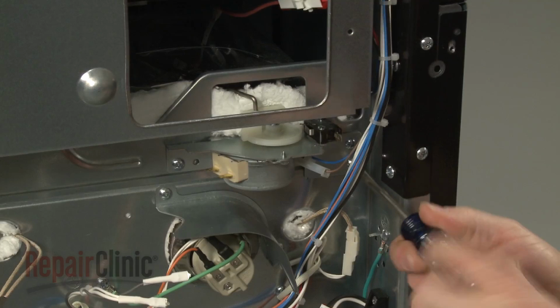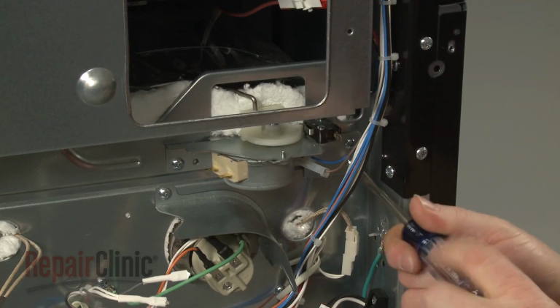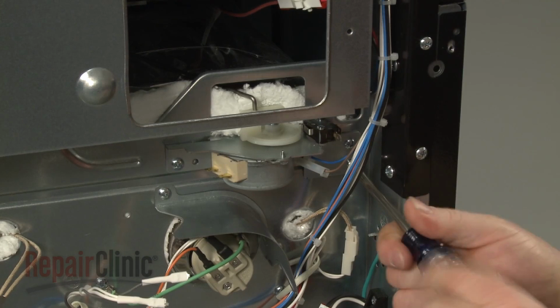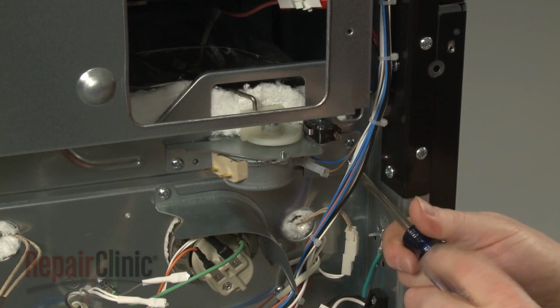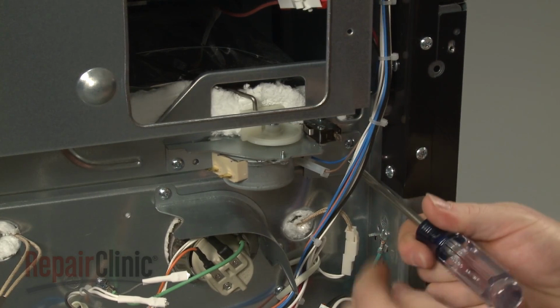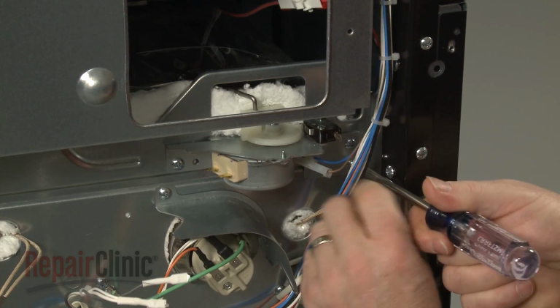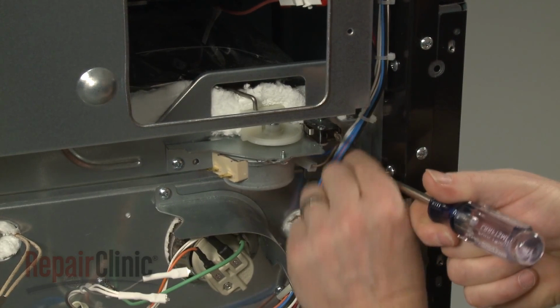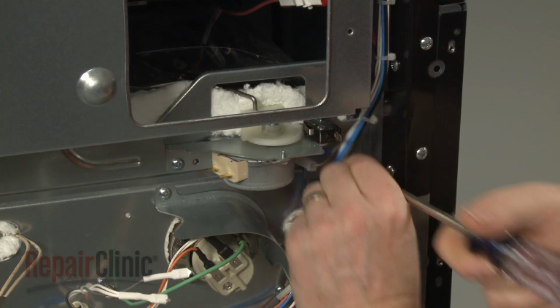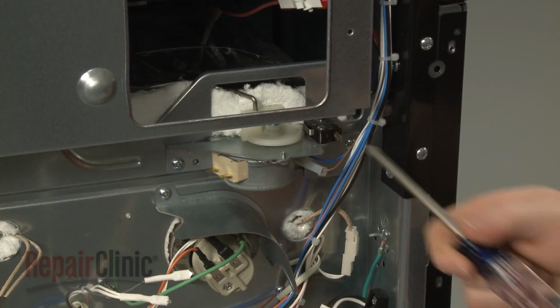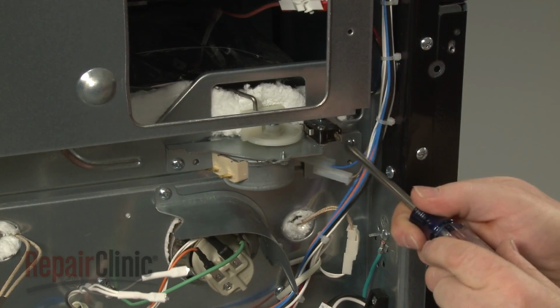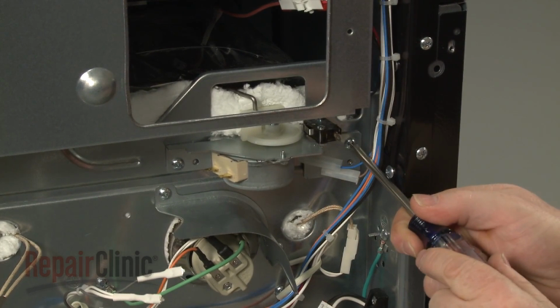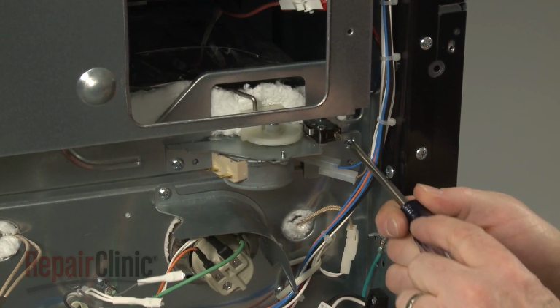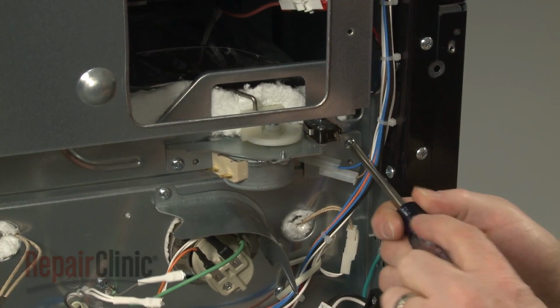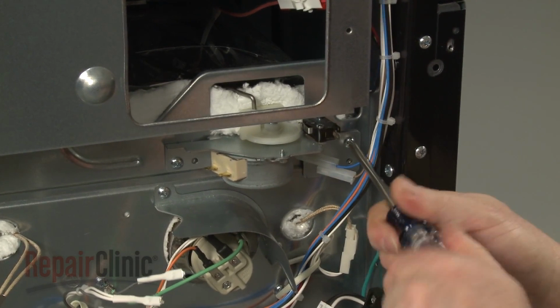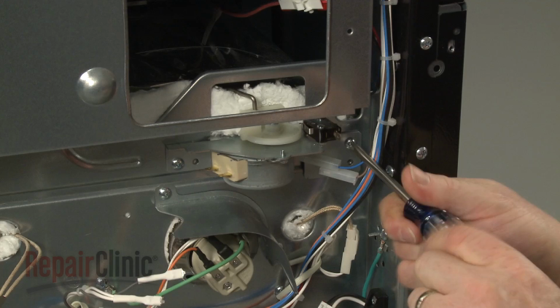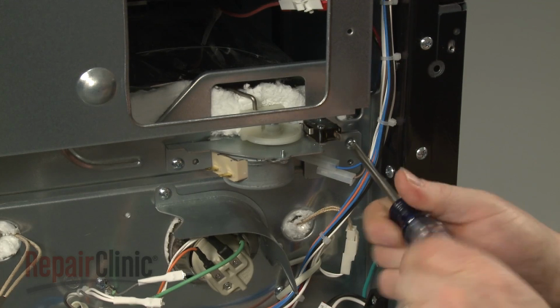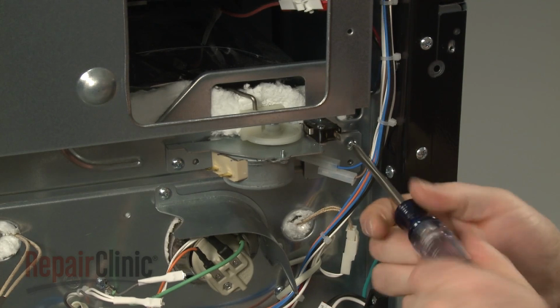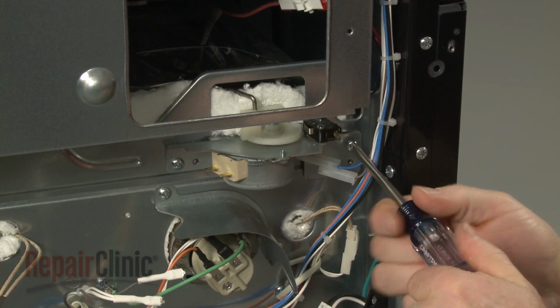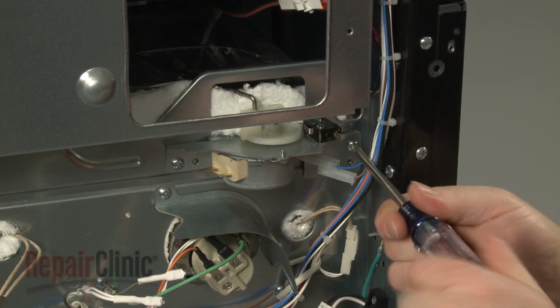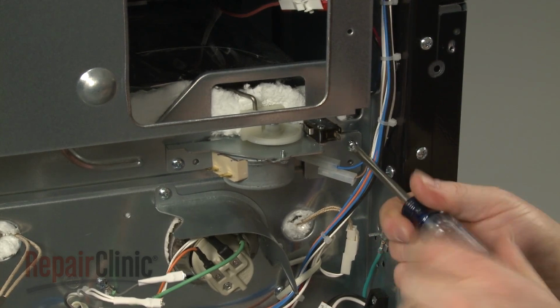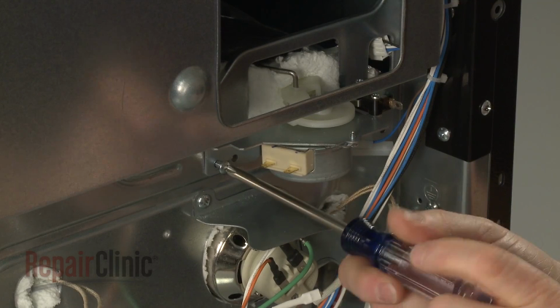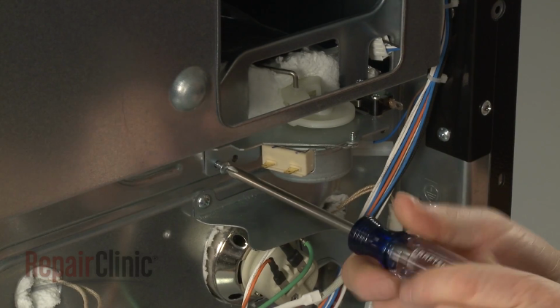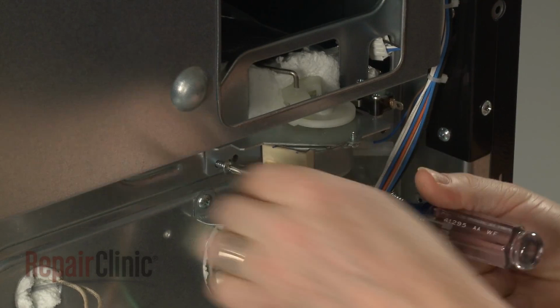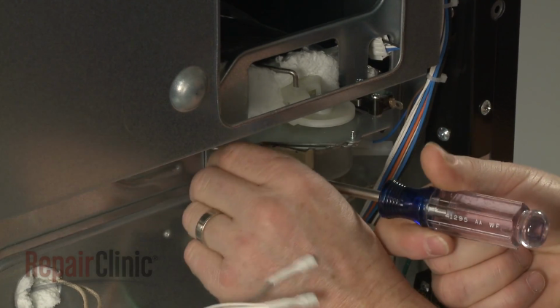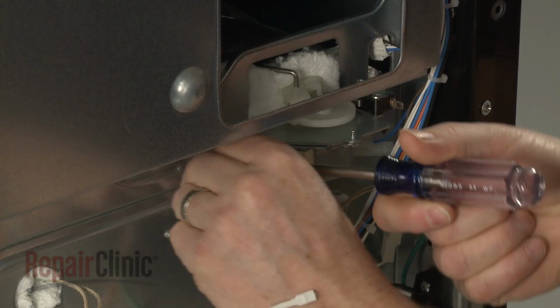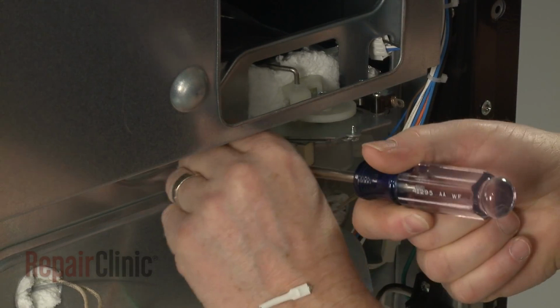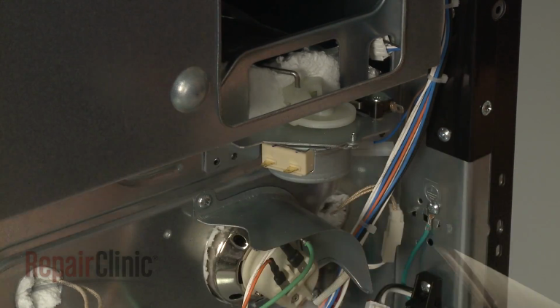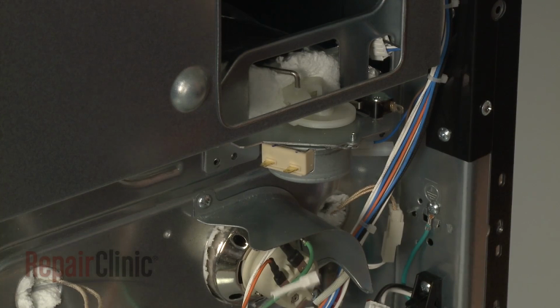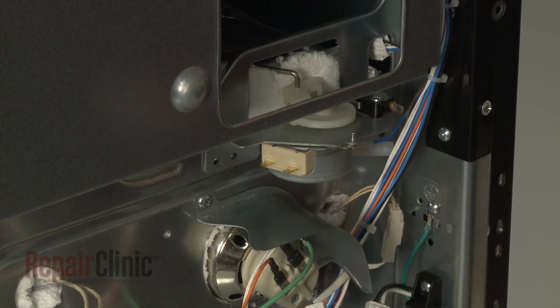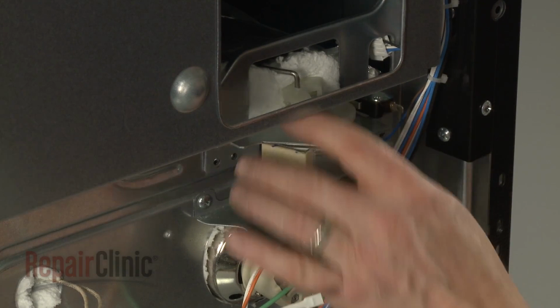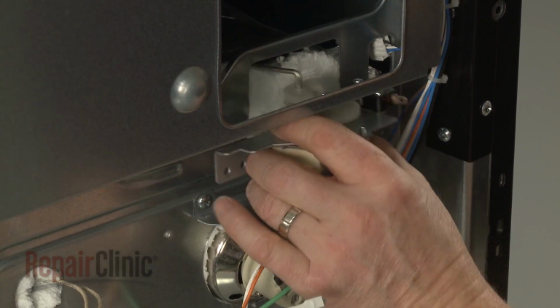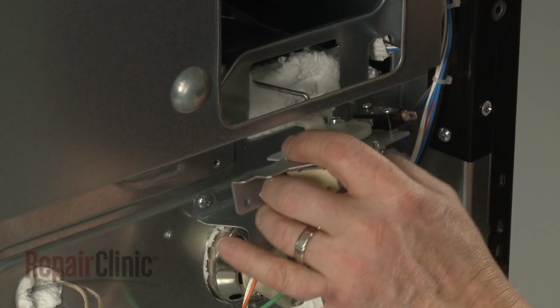Unthread the mounting screws securing the door lock motor assembly. Detach the old assembly from the actuator rod.